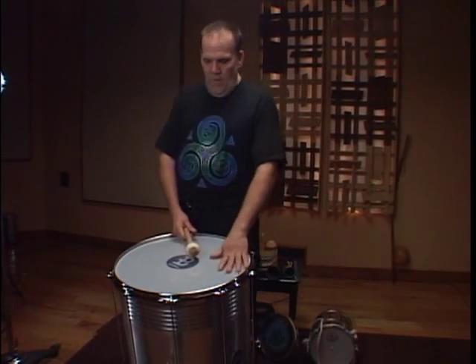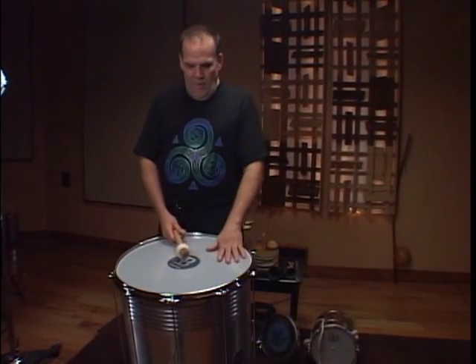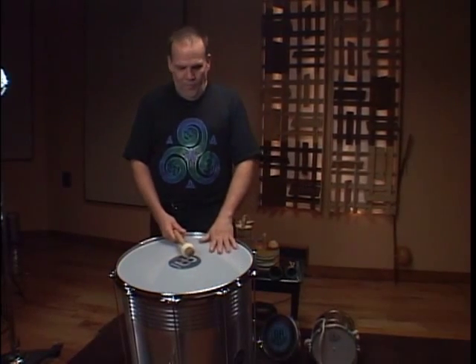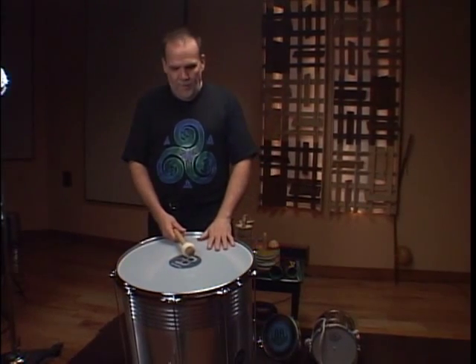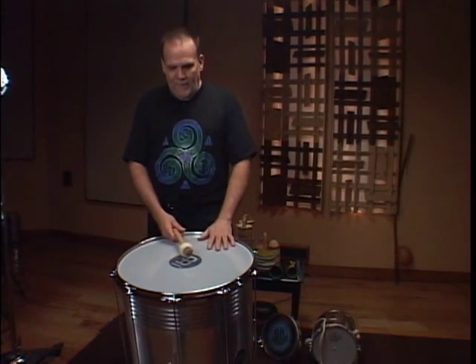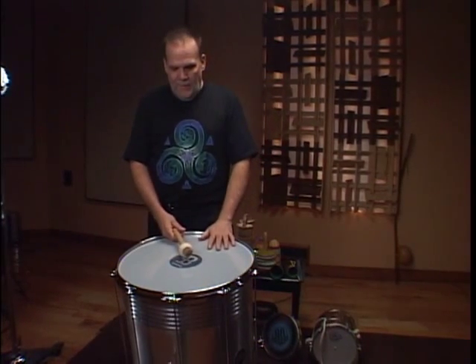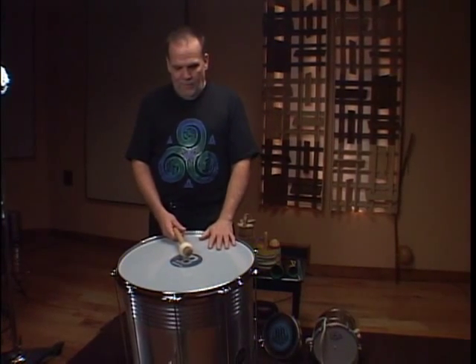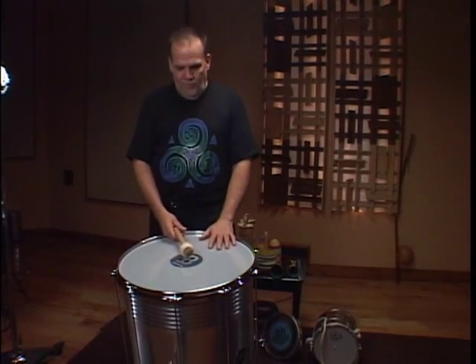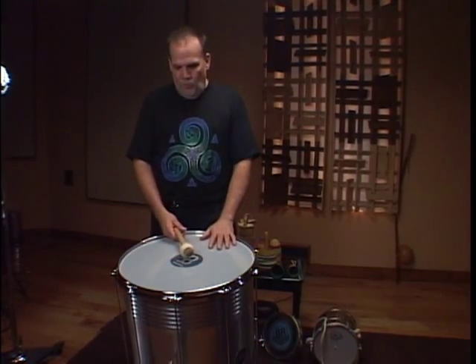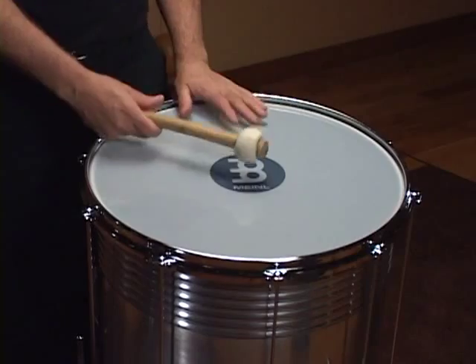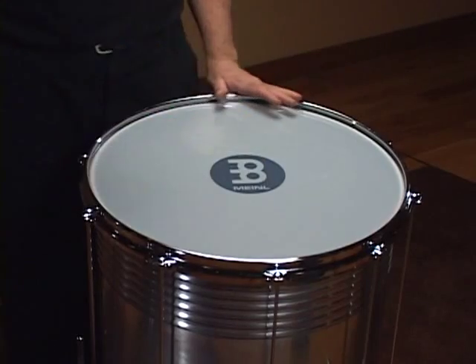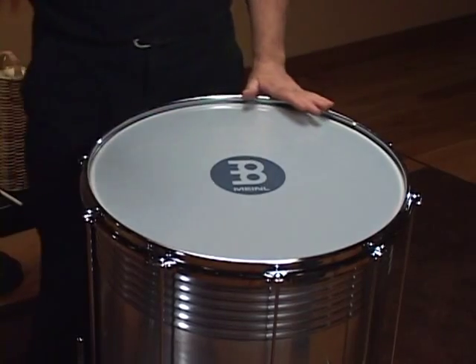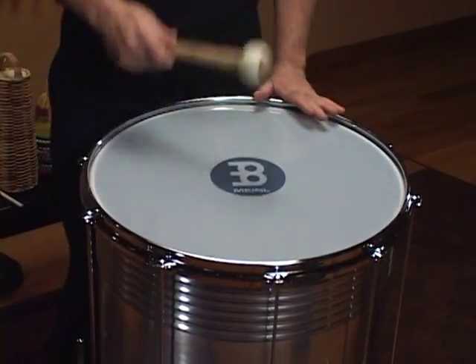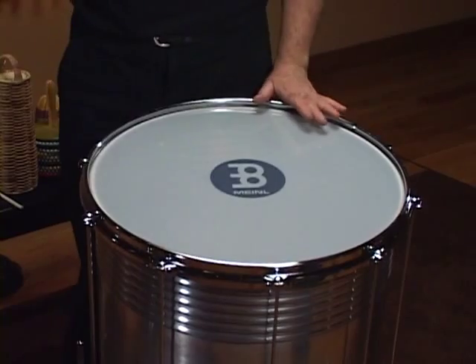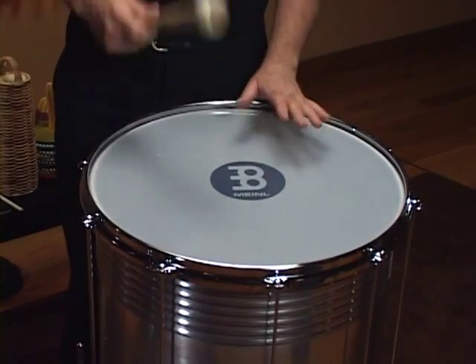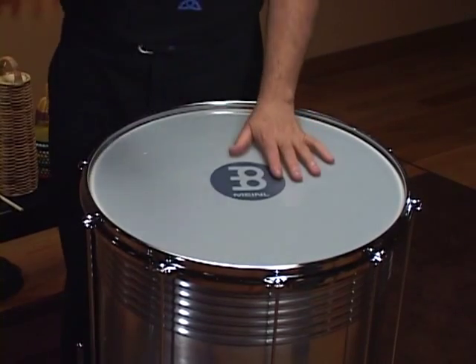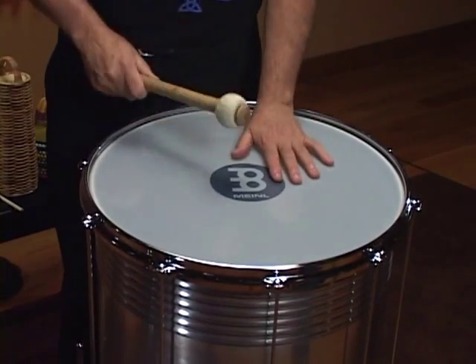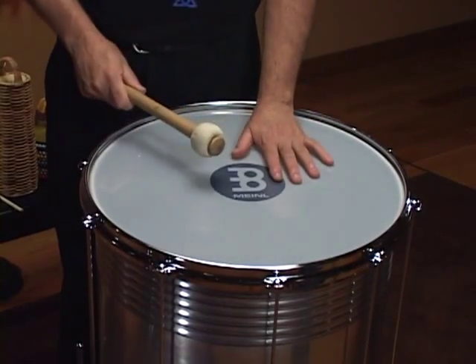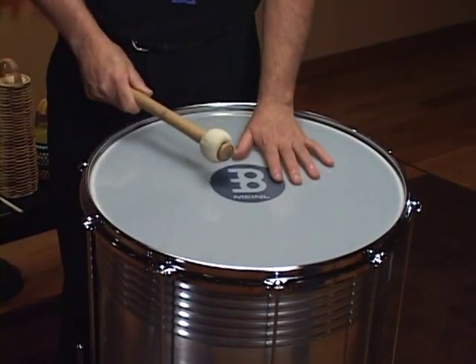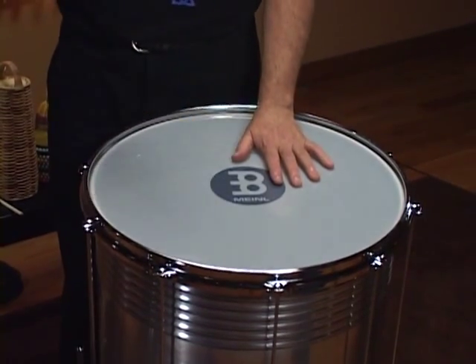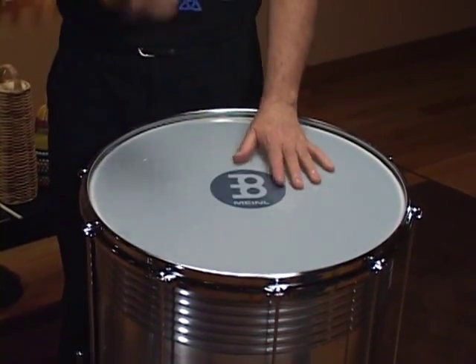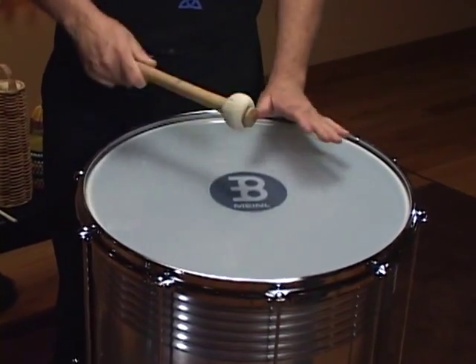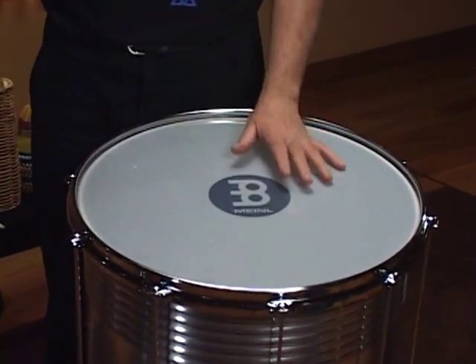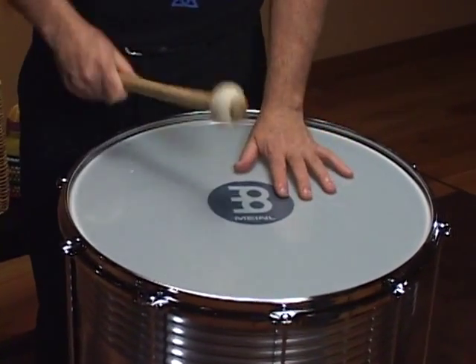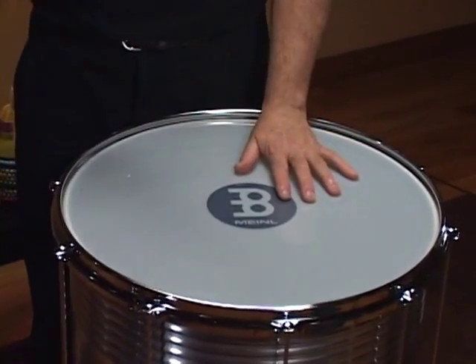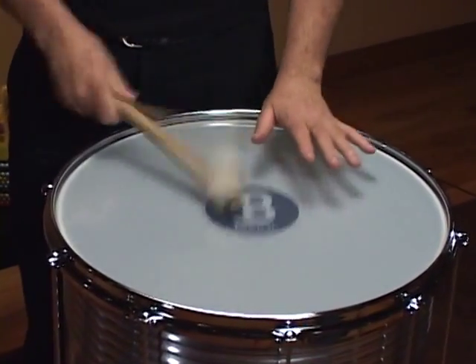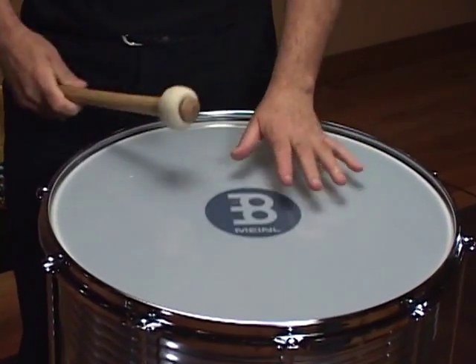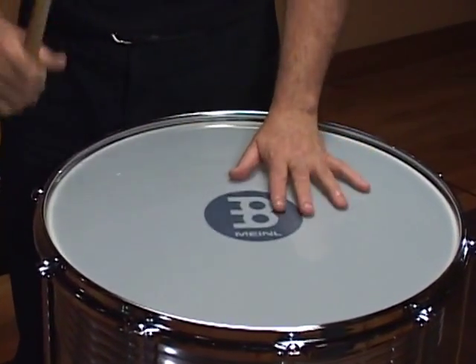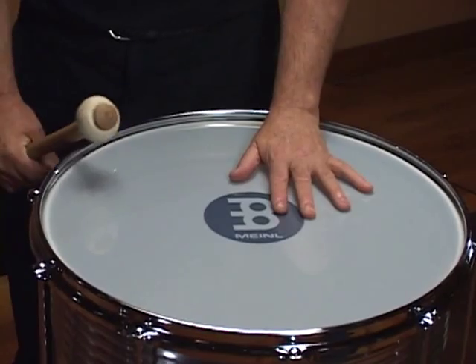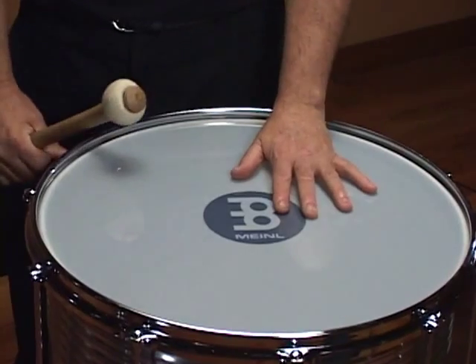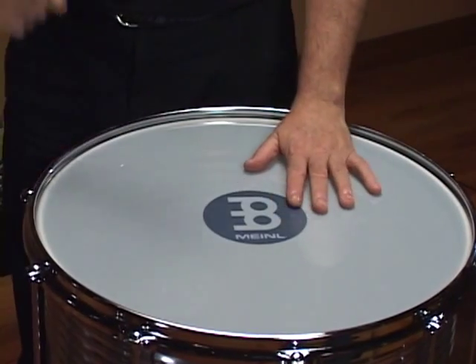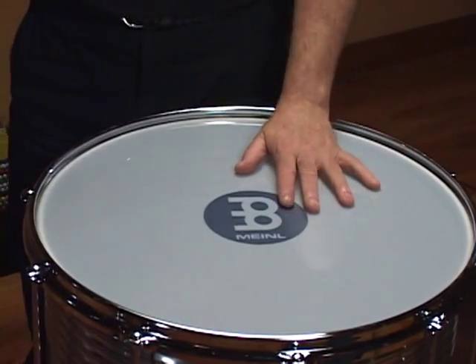And now, here are the basic tones you have. You have the open, the mouthful, and the side with the sticks.